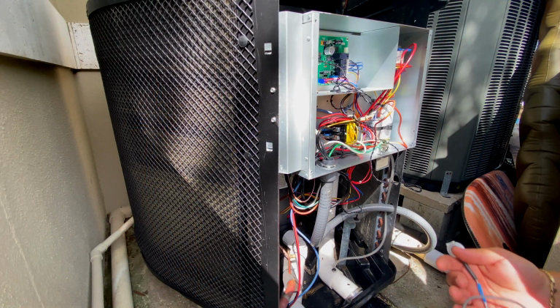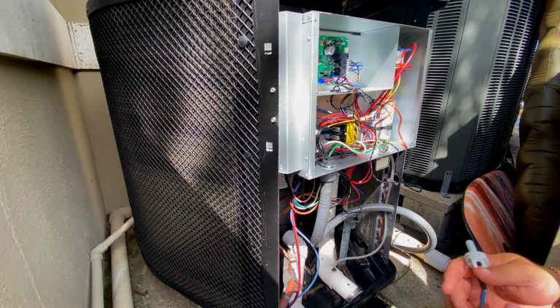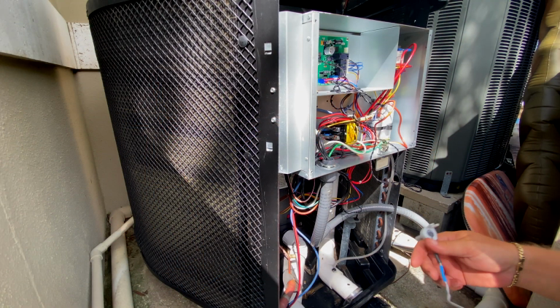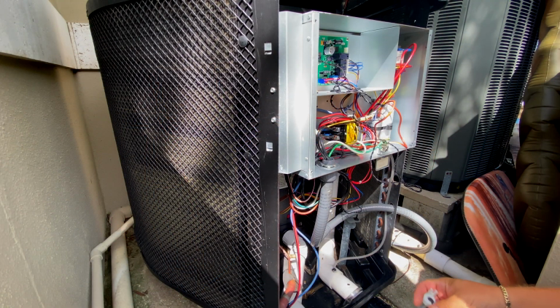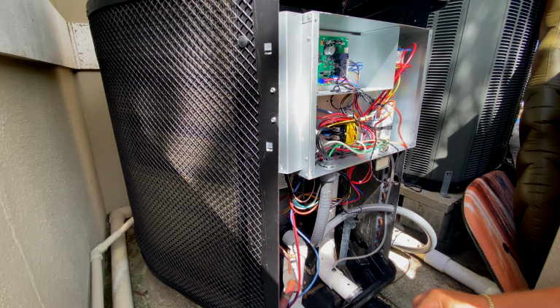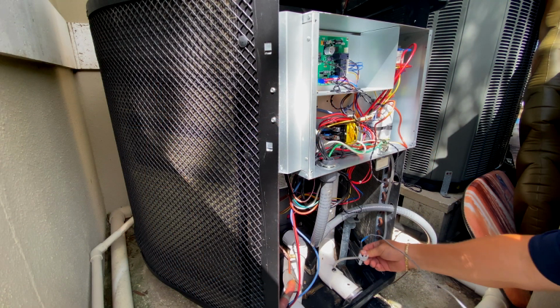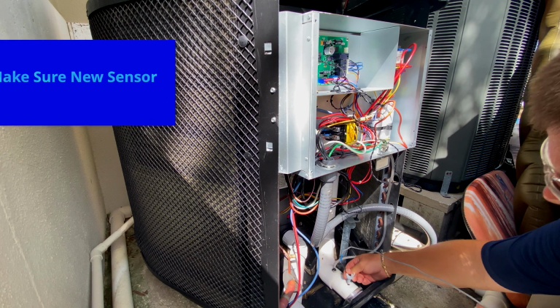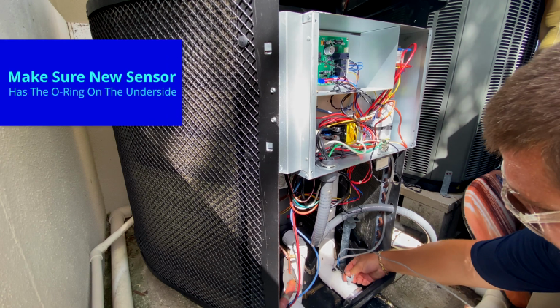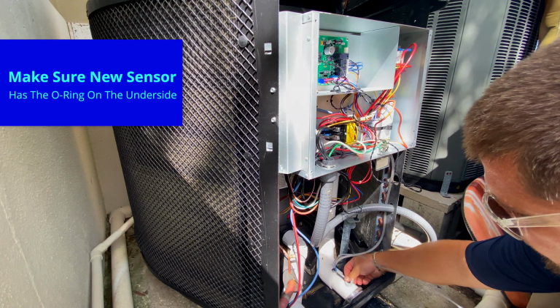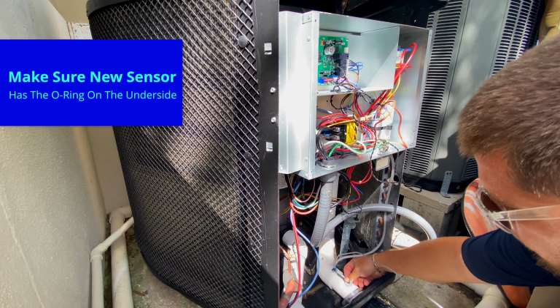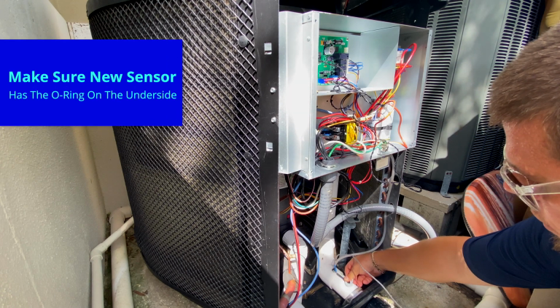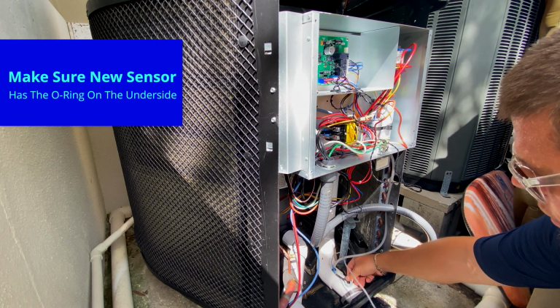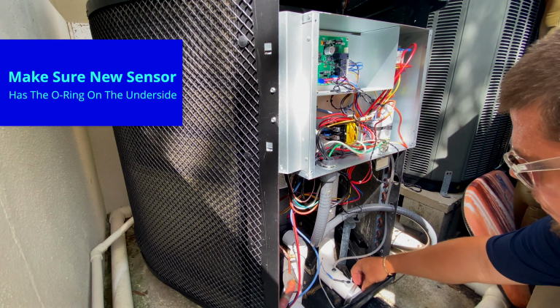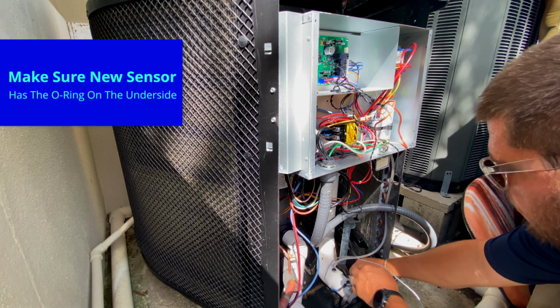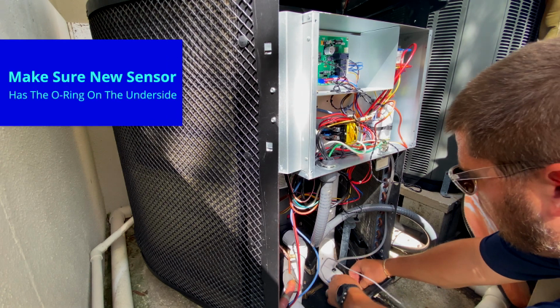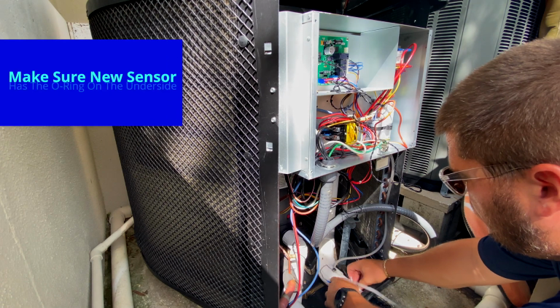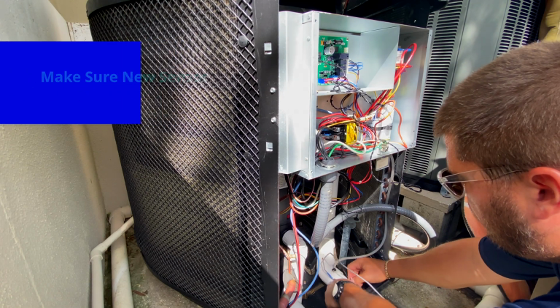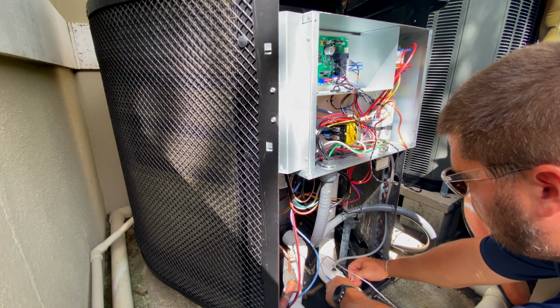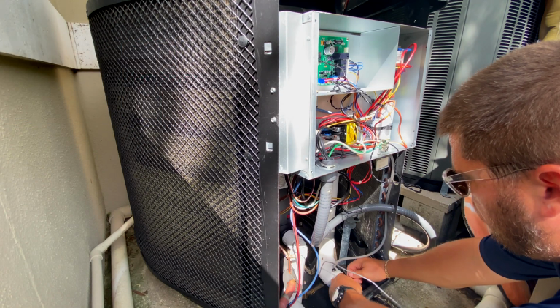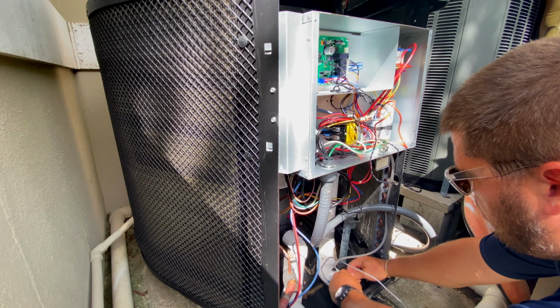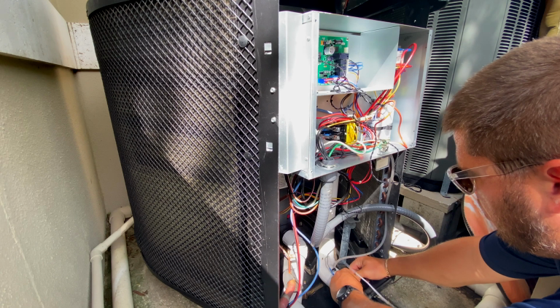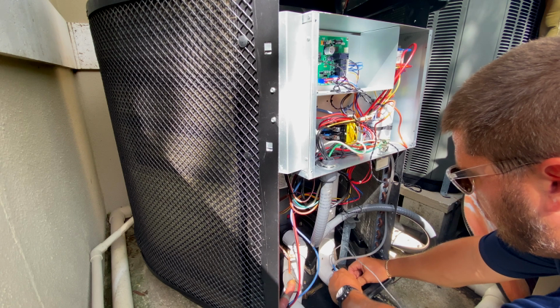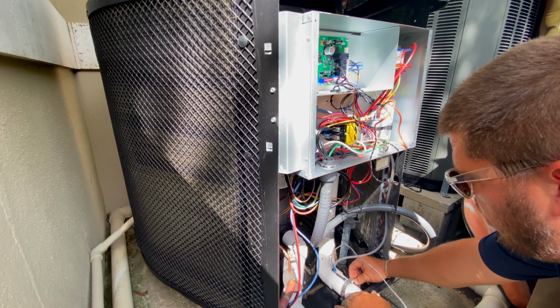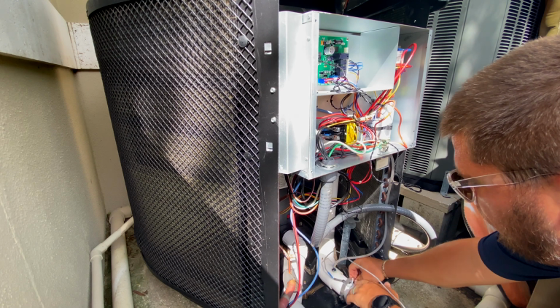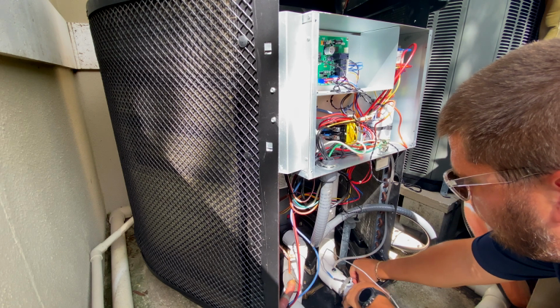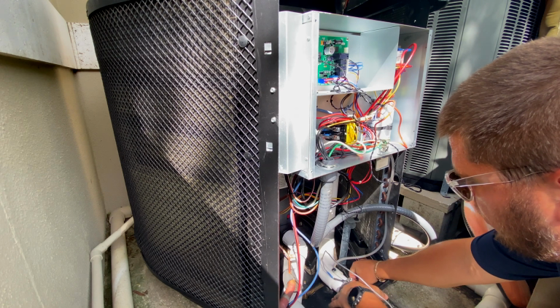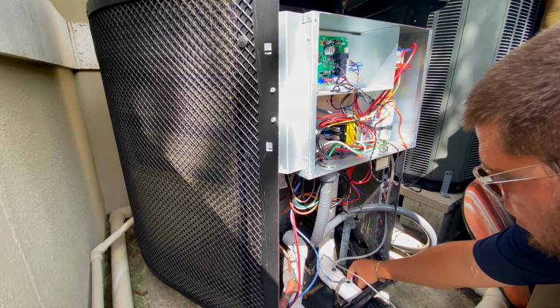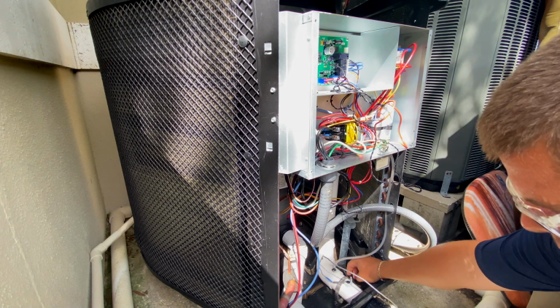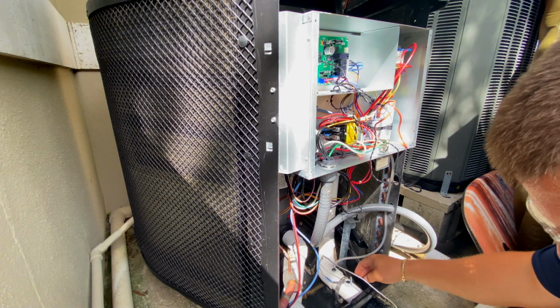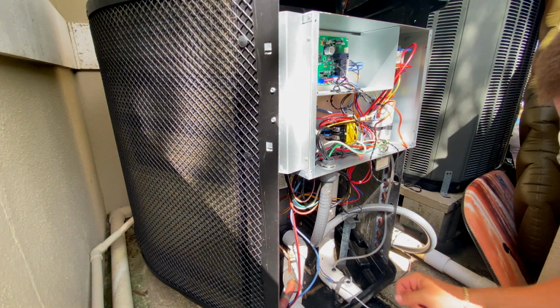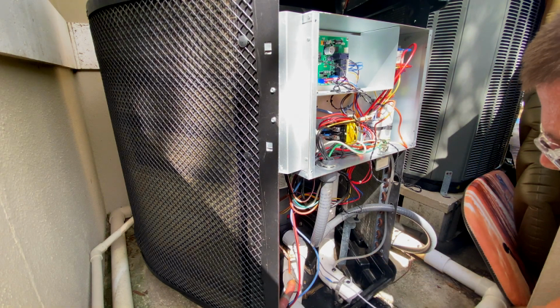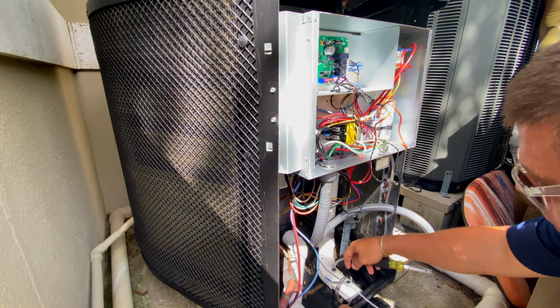Now that we've got the old sensor out, we're going to go ahead and replace it with a new one and basically do everything in reverse. Go ahead and put the sensor down and we'll get this clamped in place so it's solid.